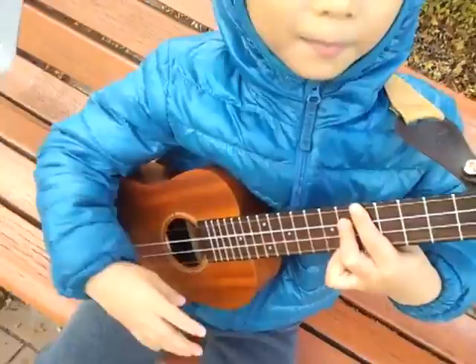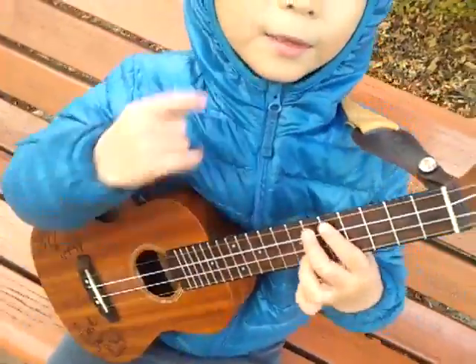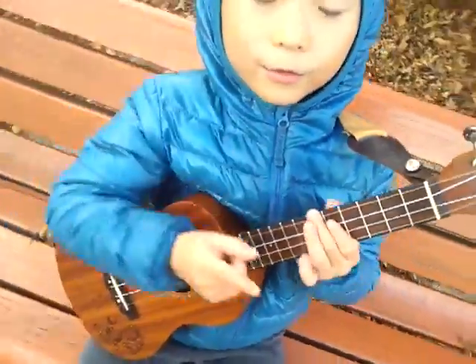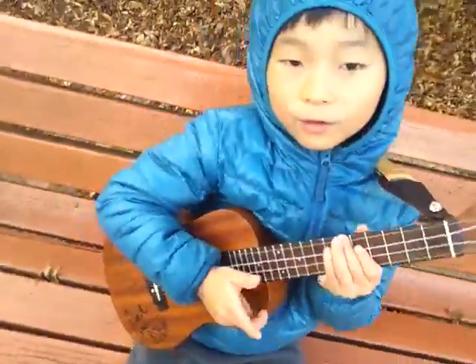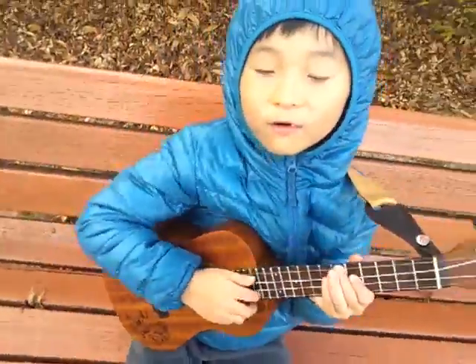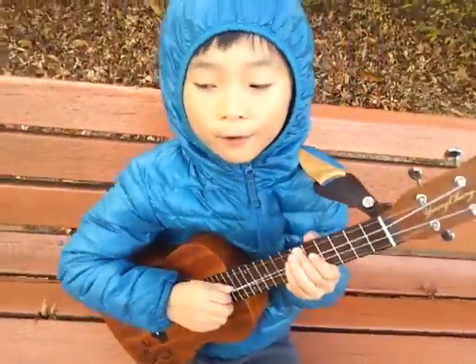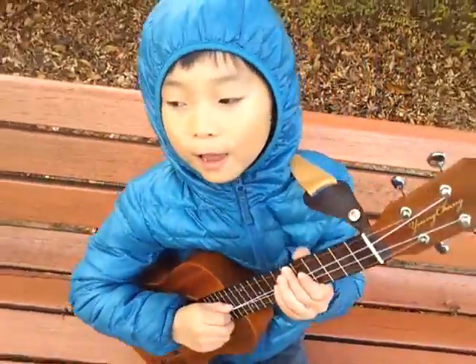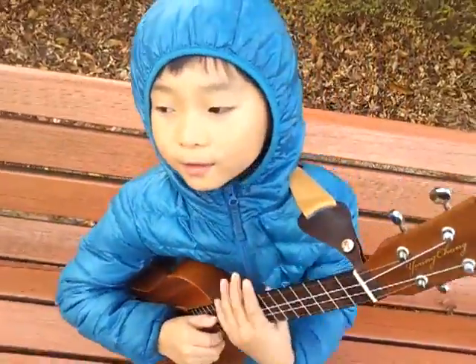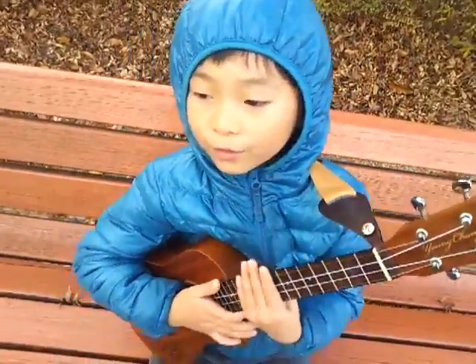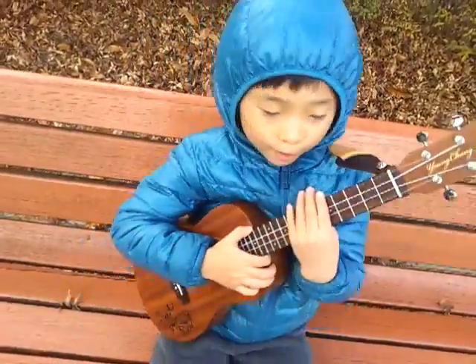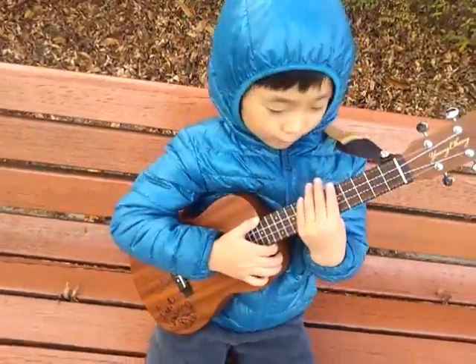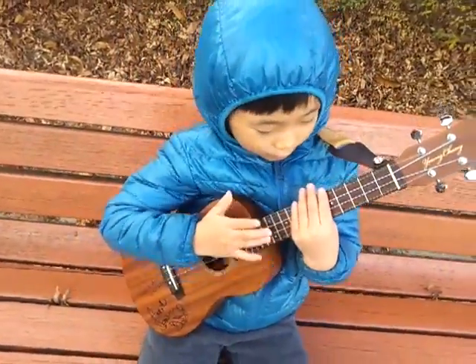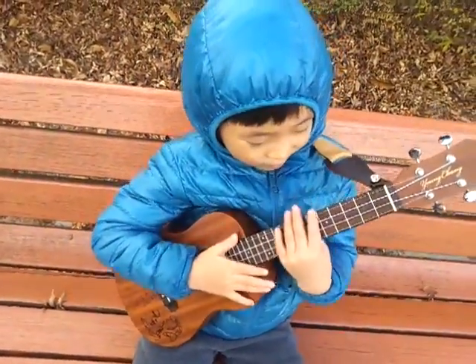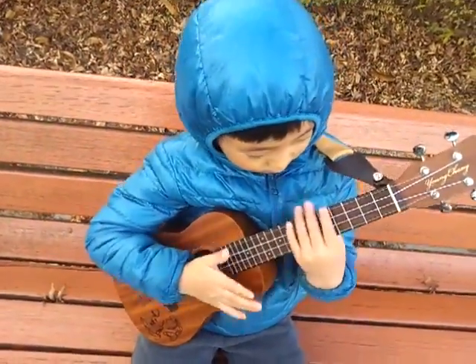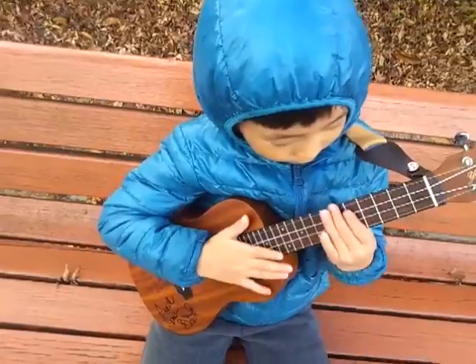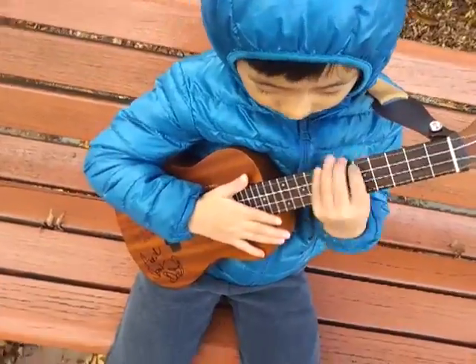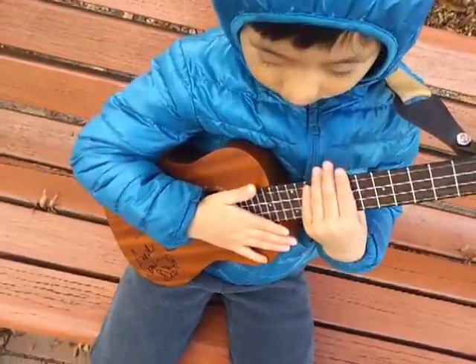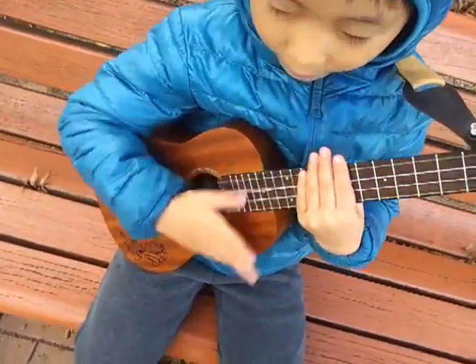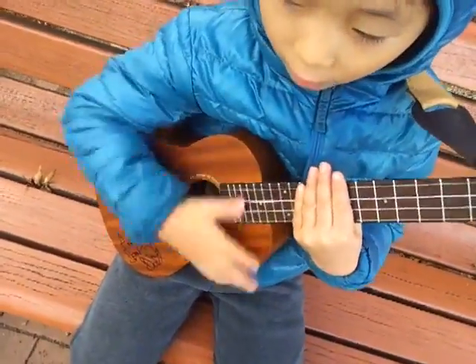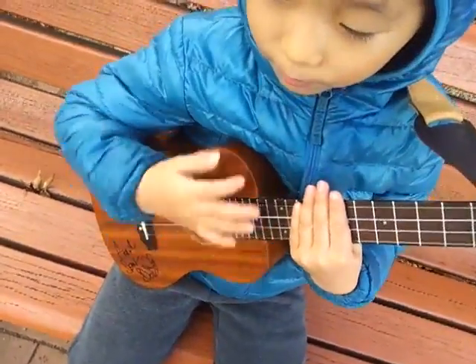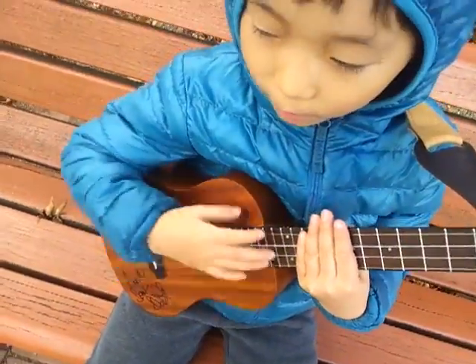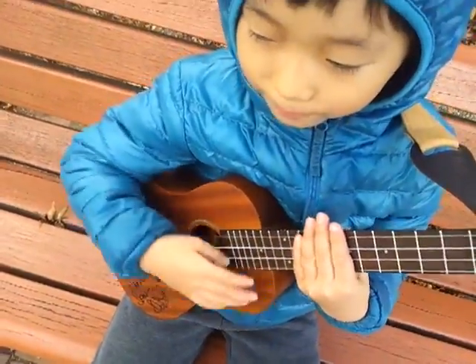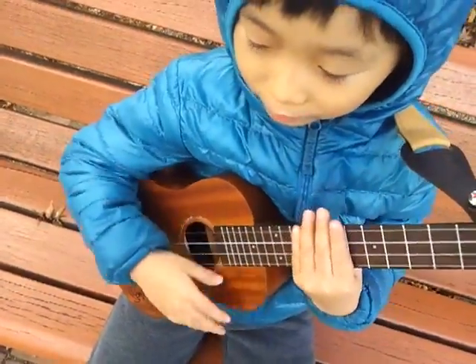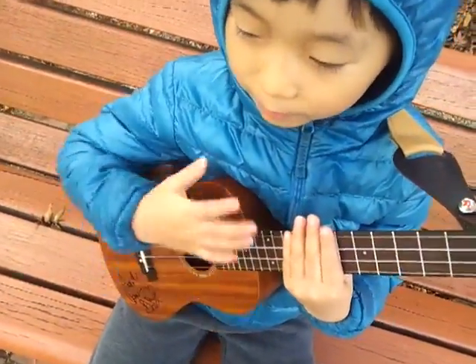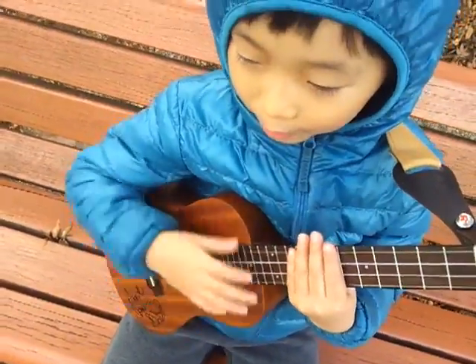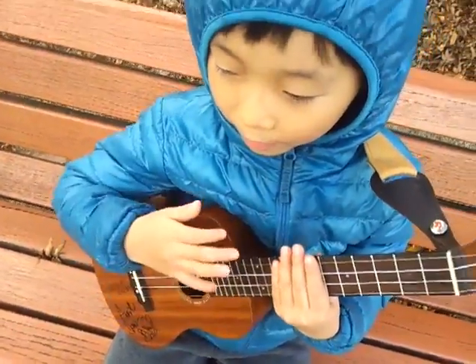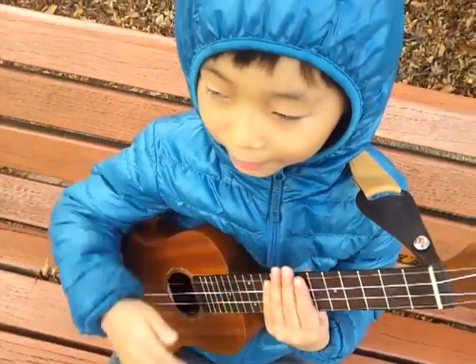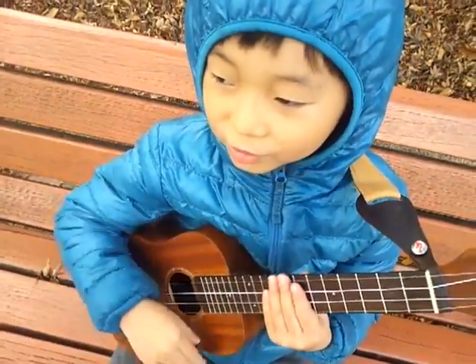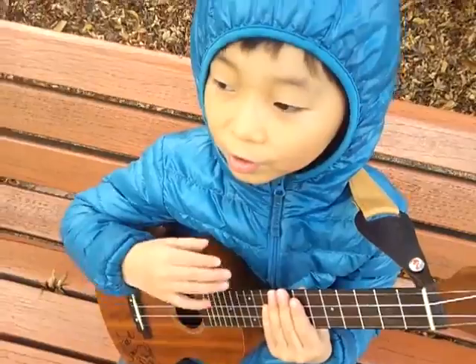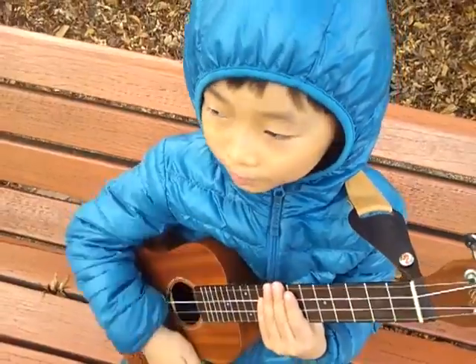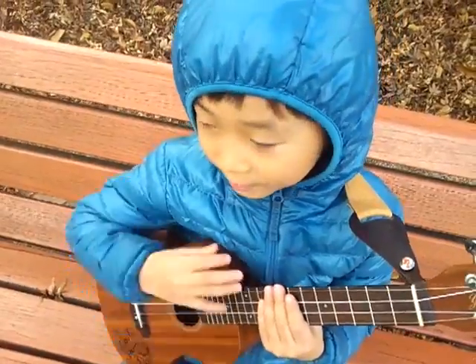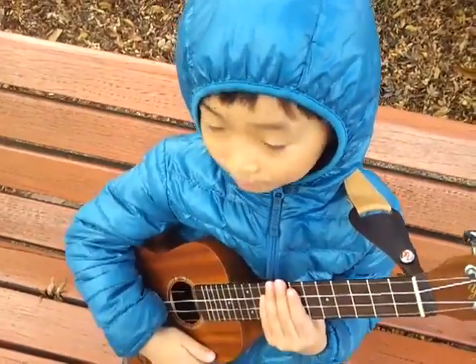And that's your chords for fall. The strum pattern is really simple — it's down, up, up, down, up, down, up, and chunk up, down, up.